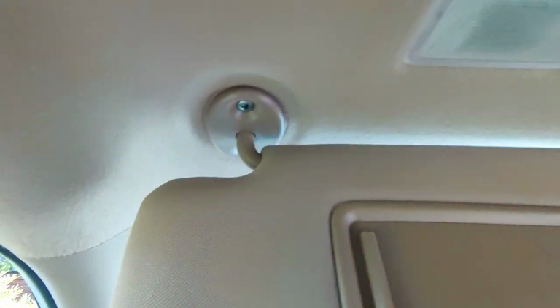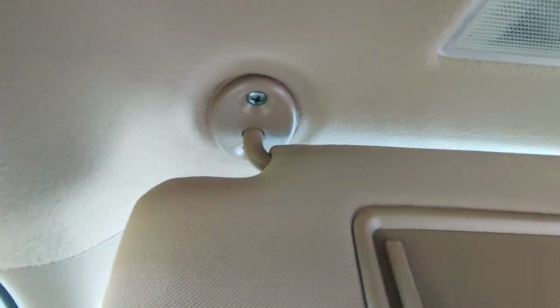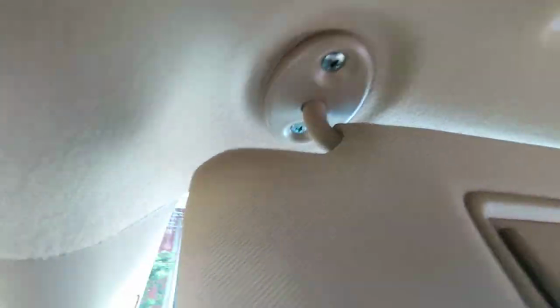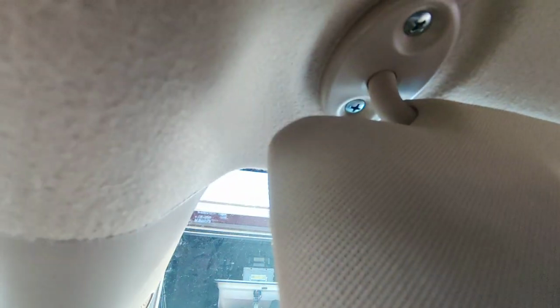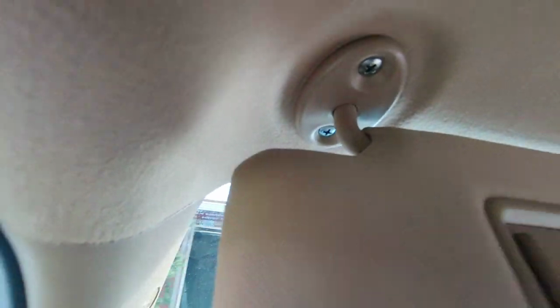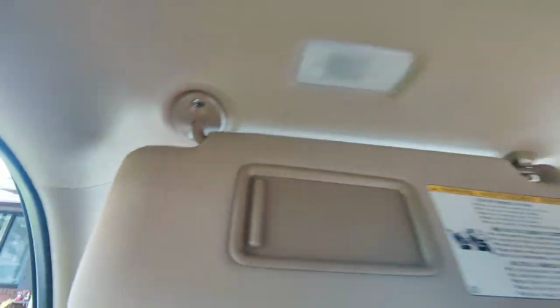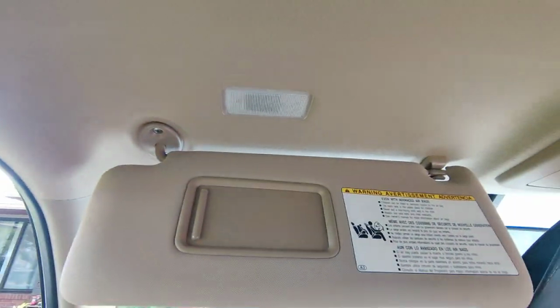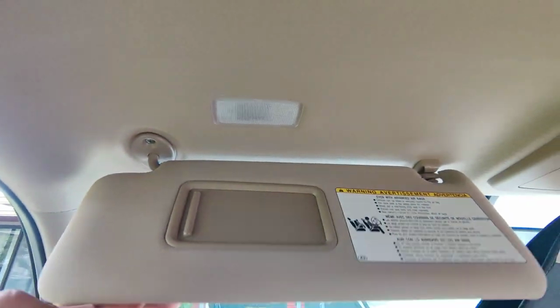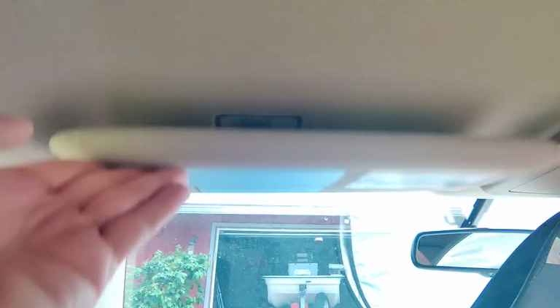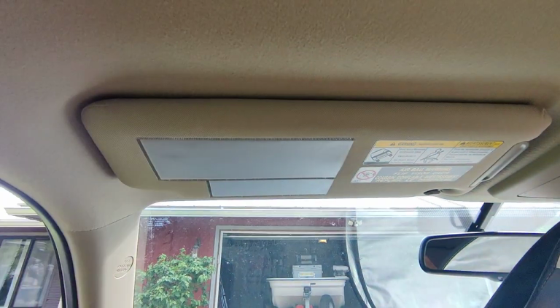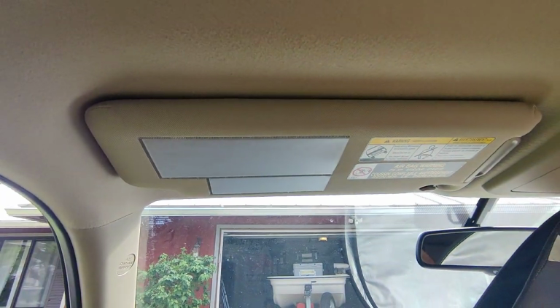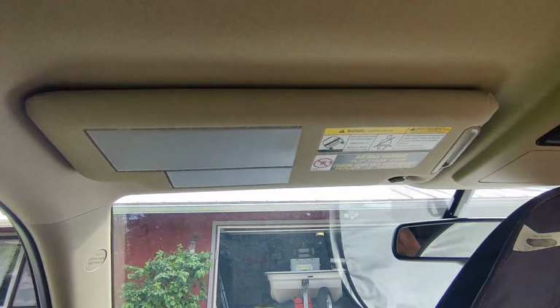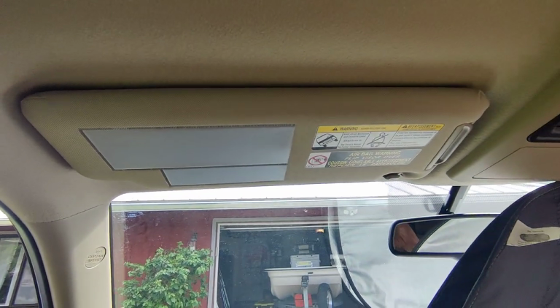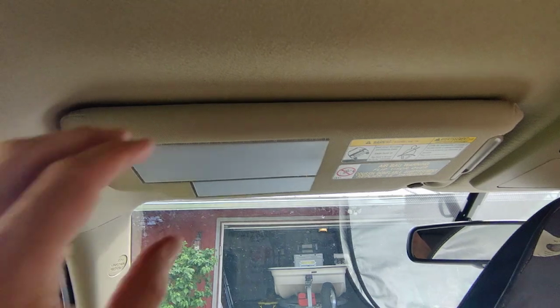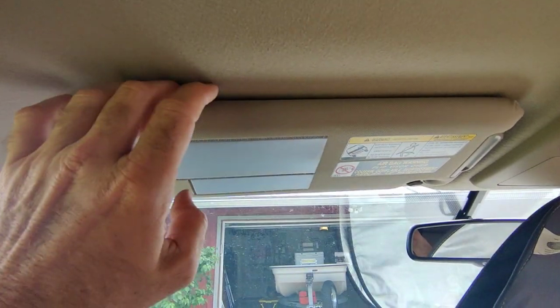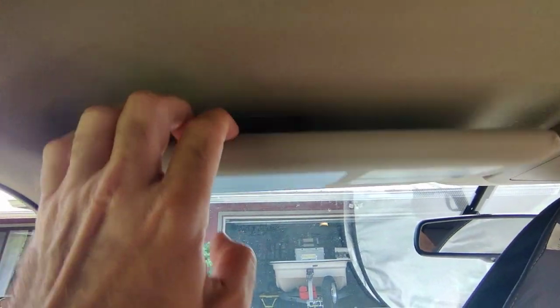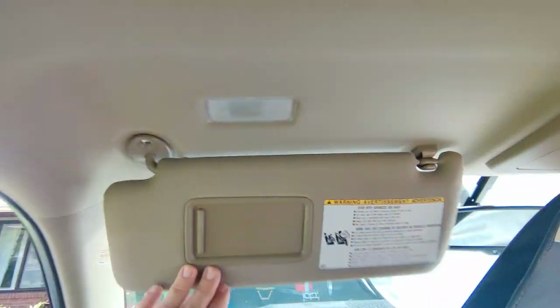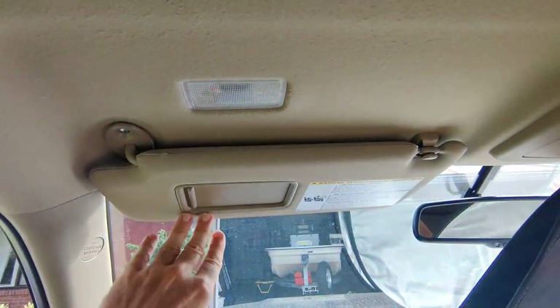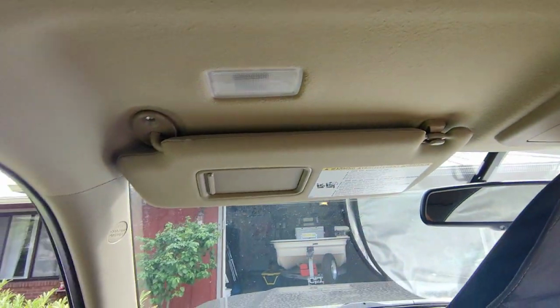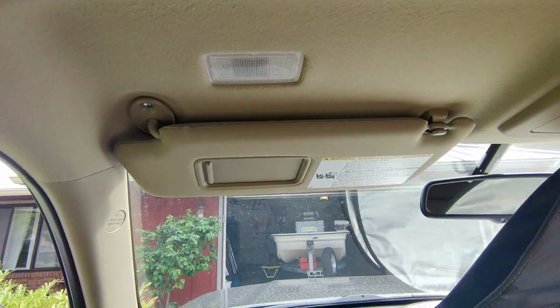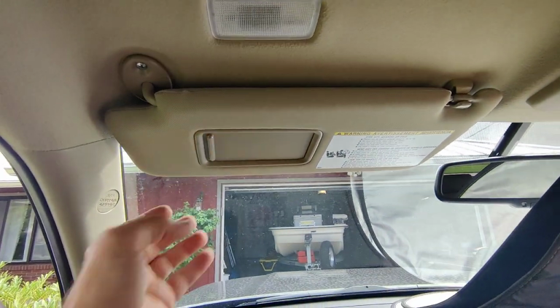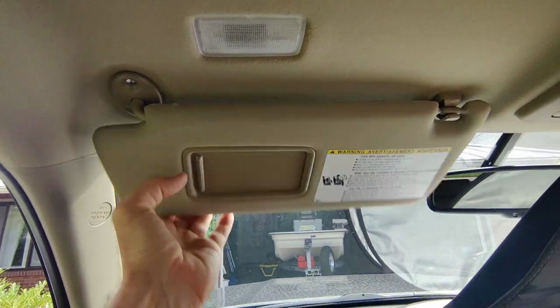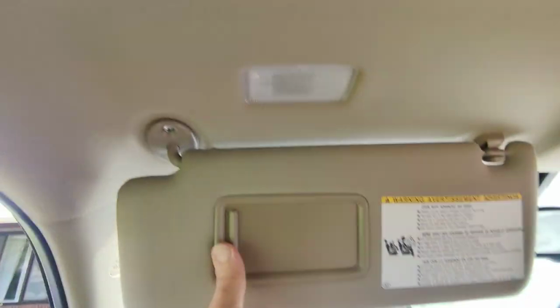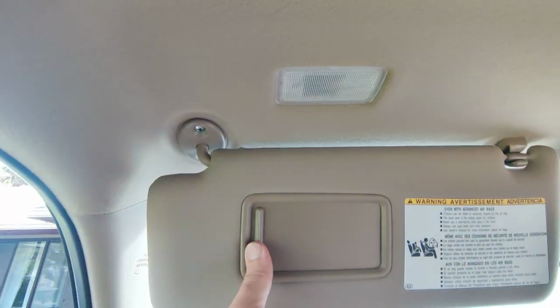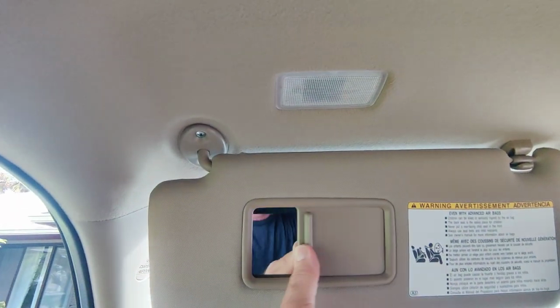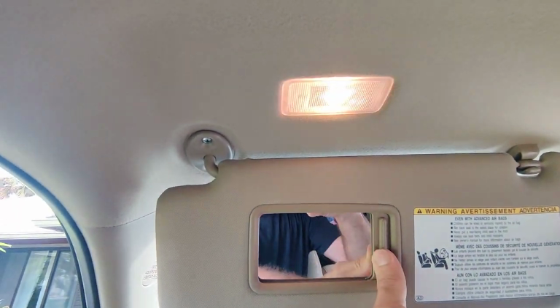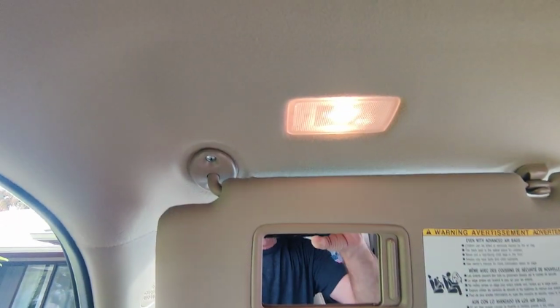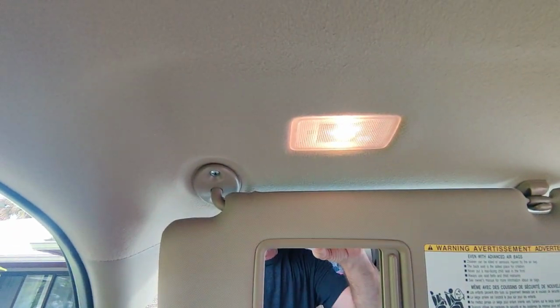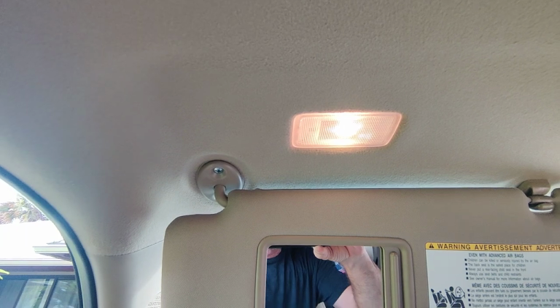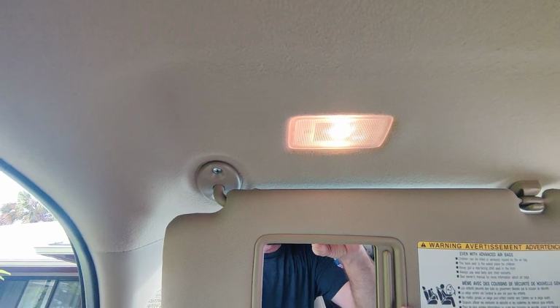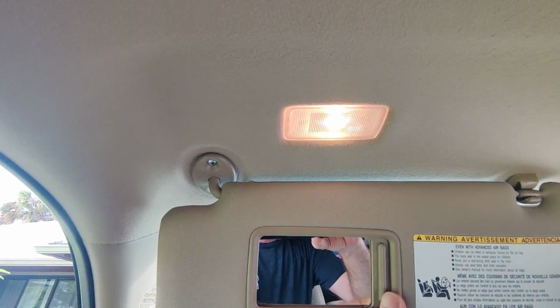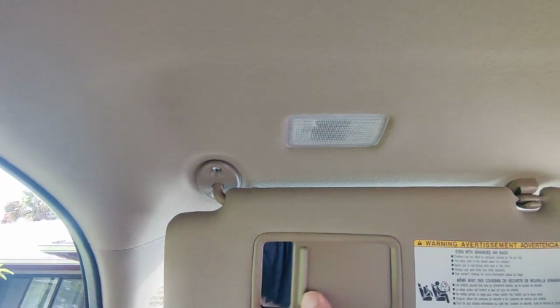Once your screws are installed, check to make sure it works — doesn't flop, holds both ways. And the light works, as it should.